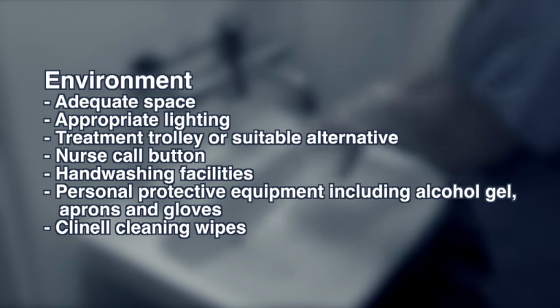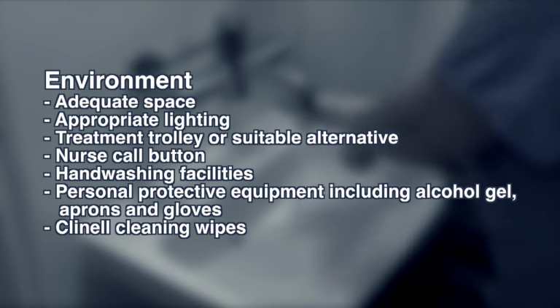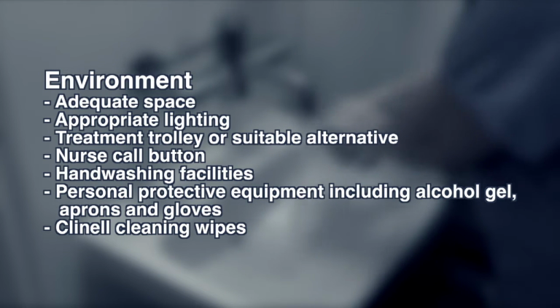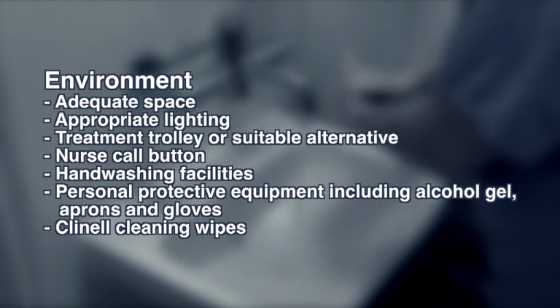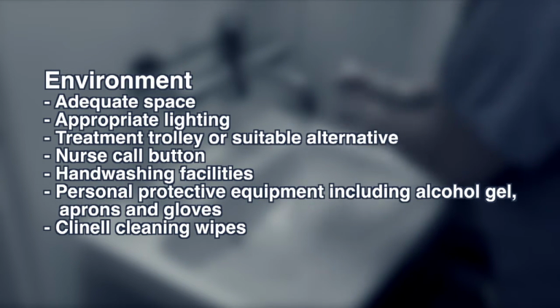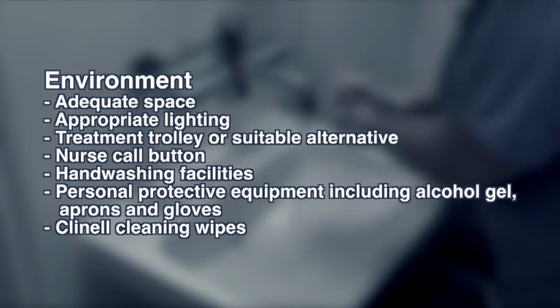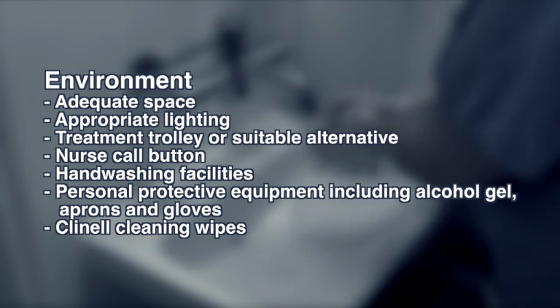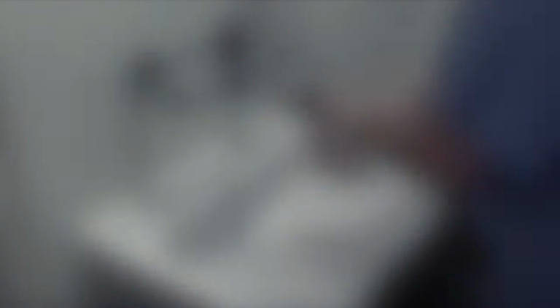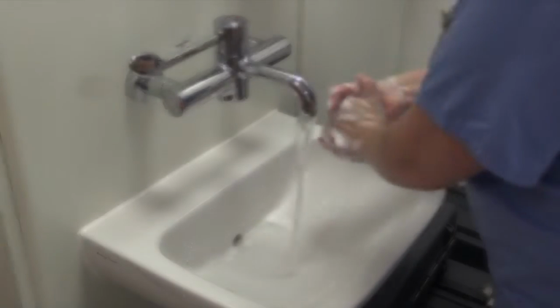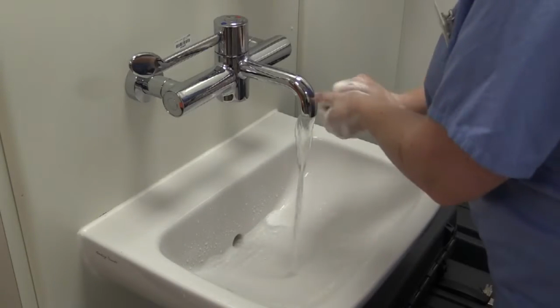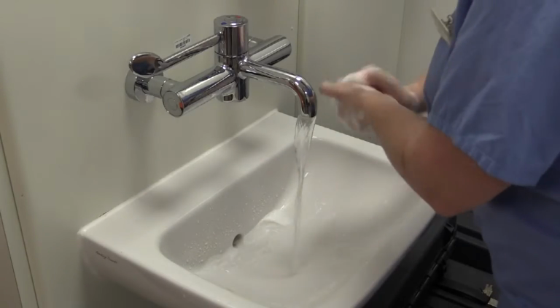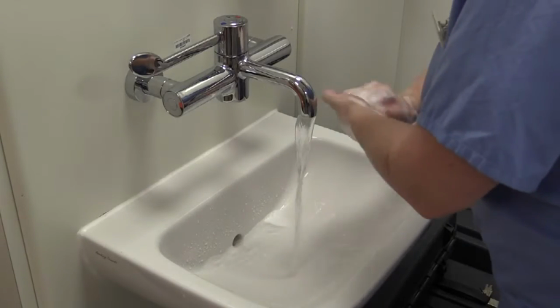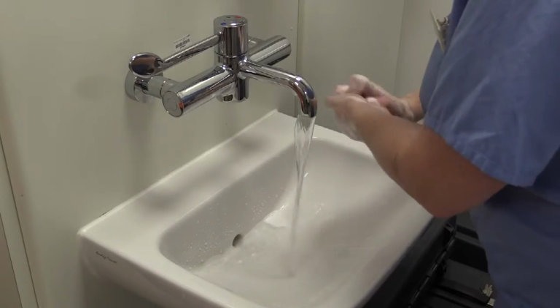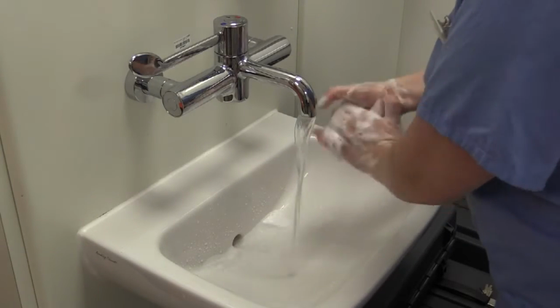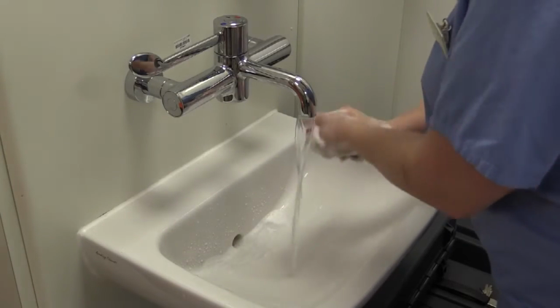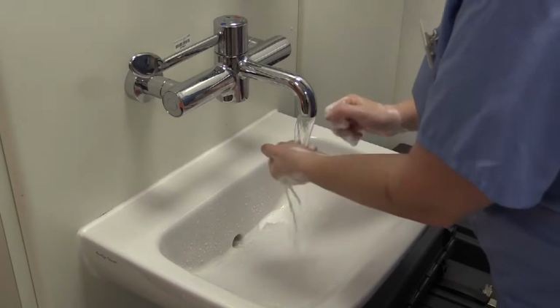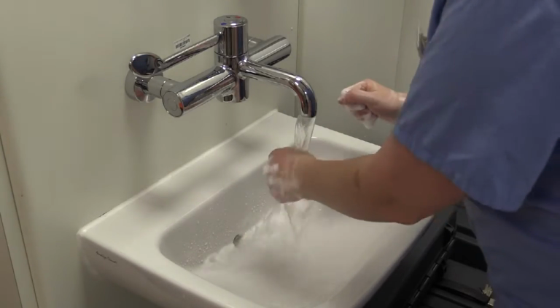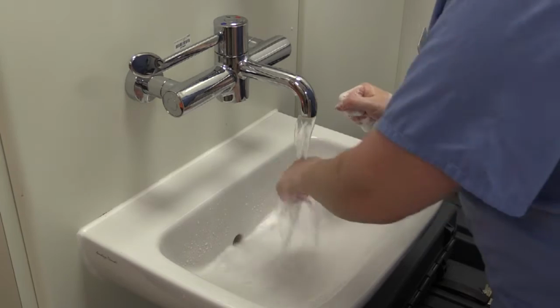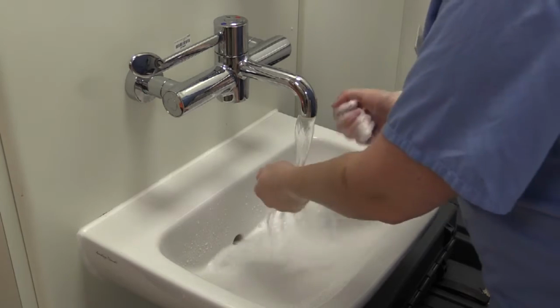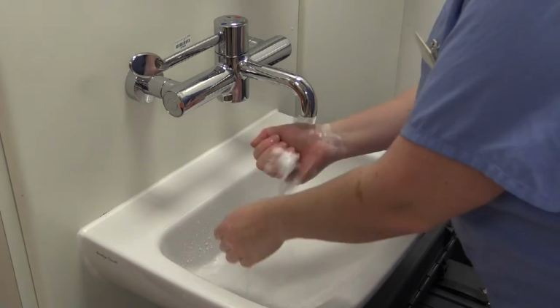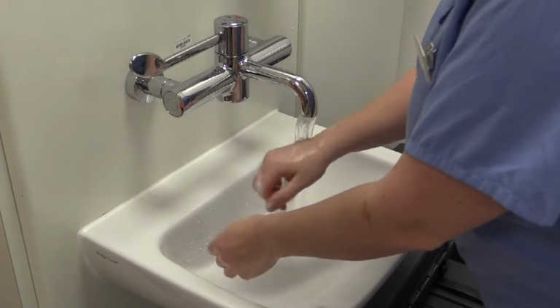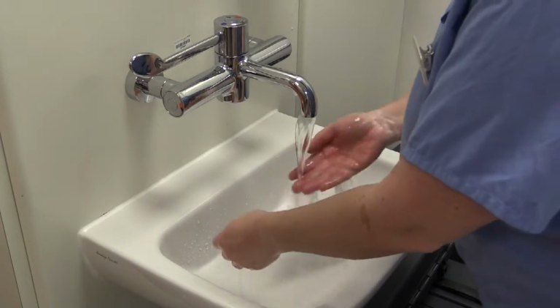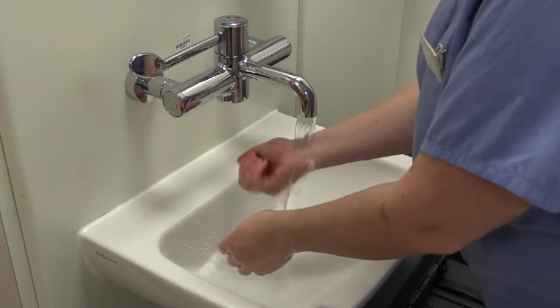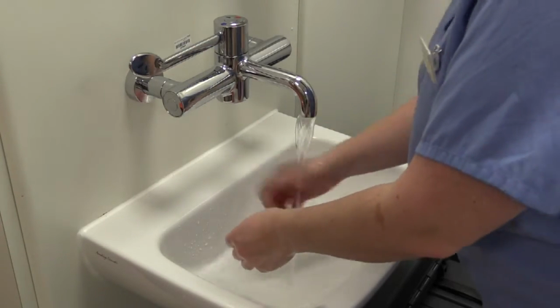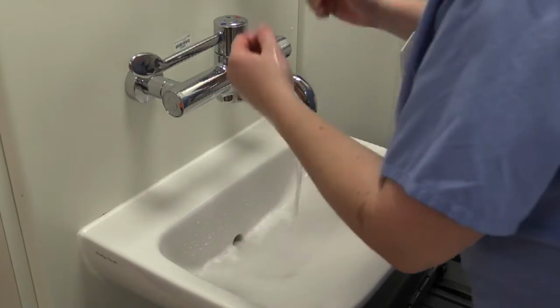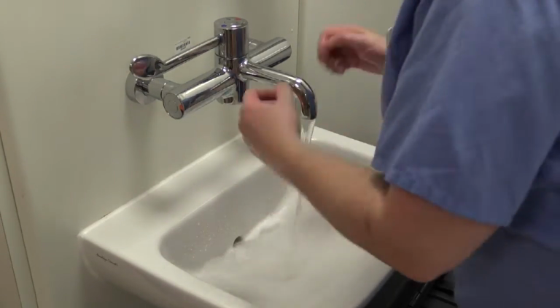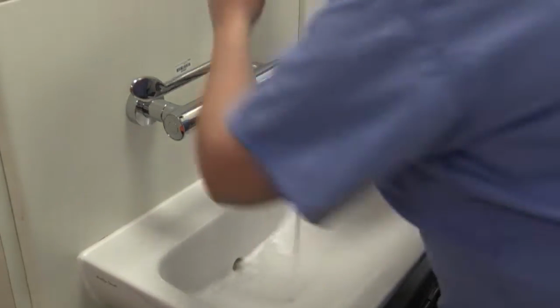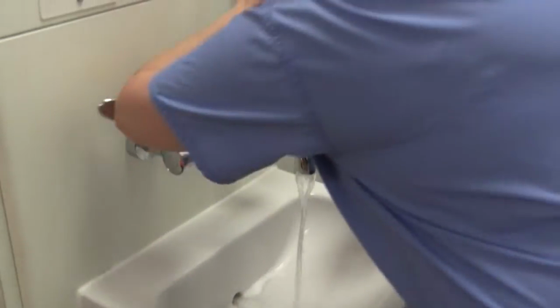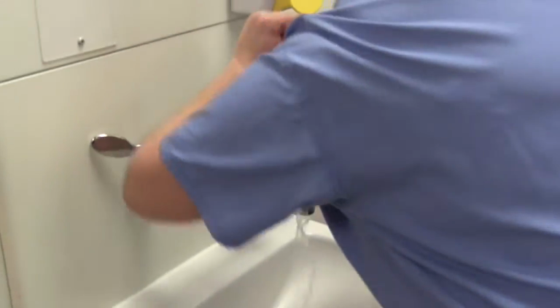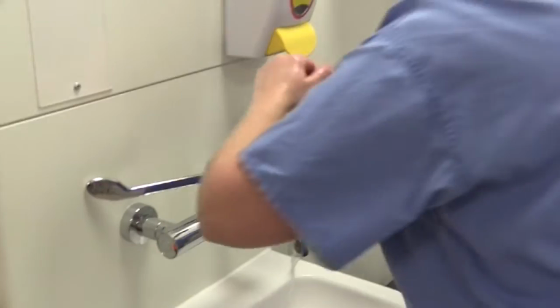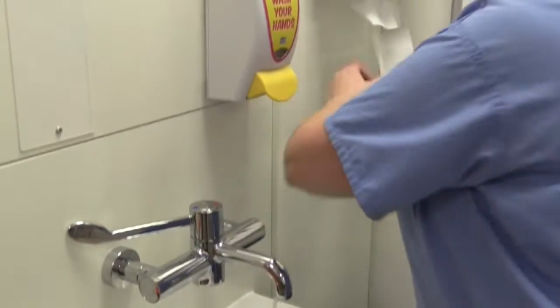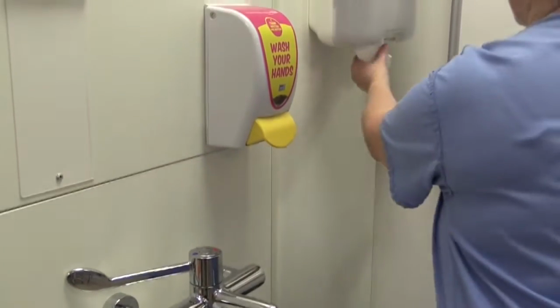Prepare the equipment using aseptic non-touch technique and wash hands as per hand washing policy. Introduce yourself to the patient and gain verbal consent. Preparing the patient is crucial — do they have any concerns or questions?